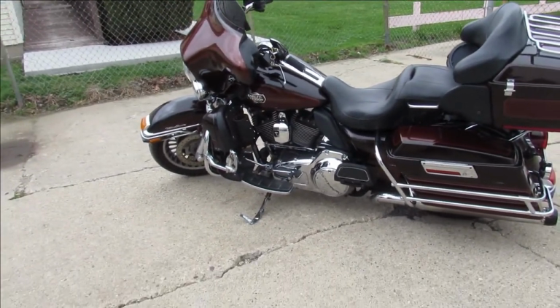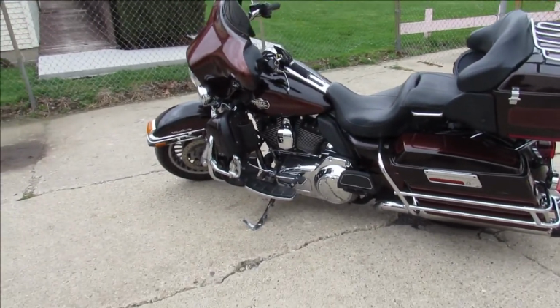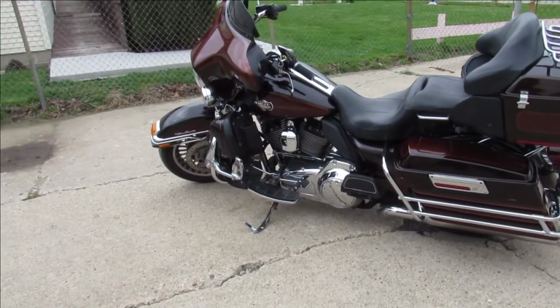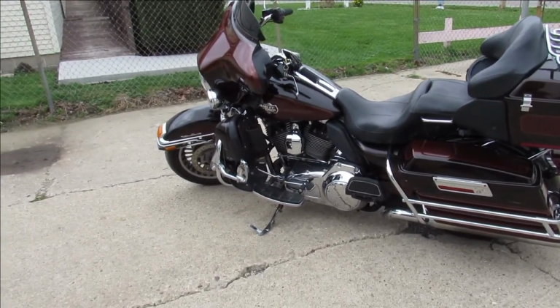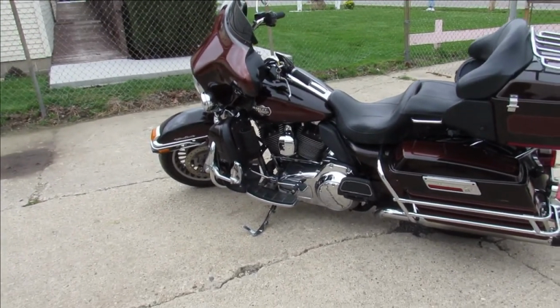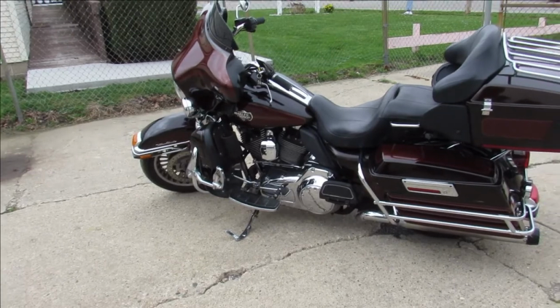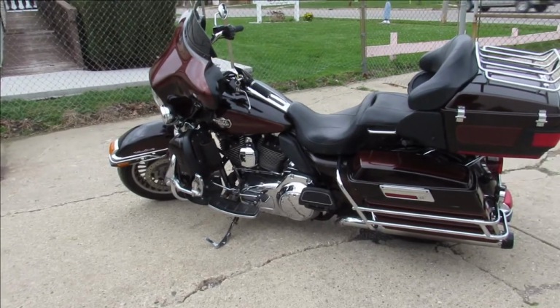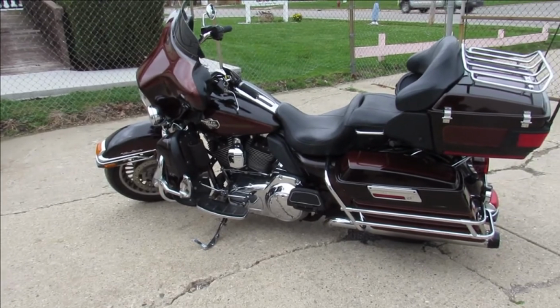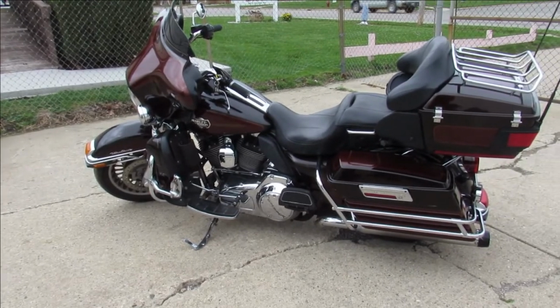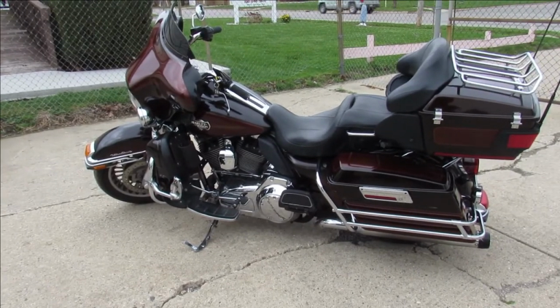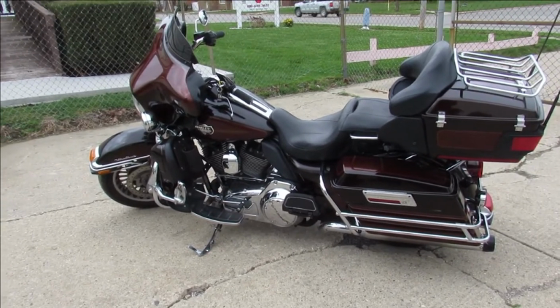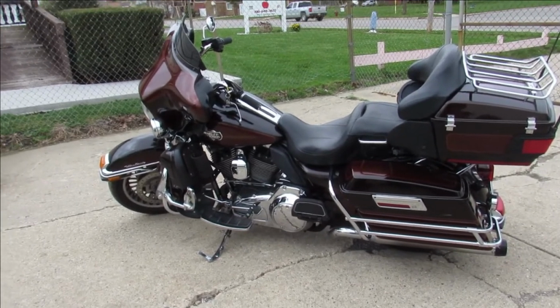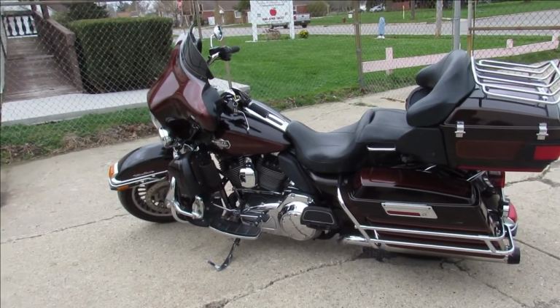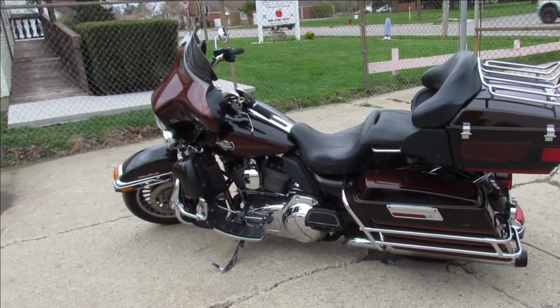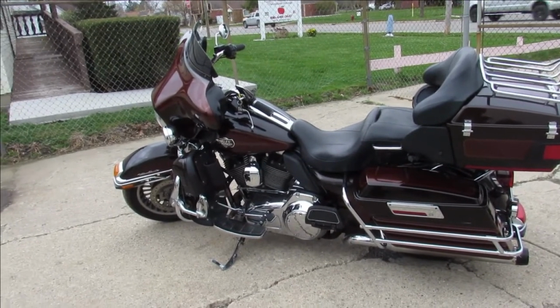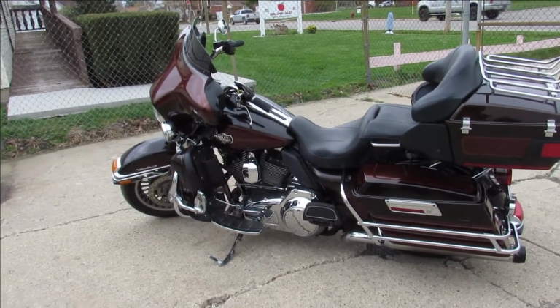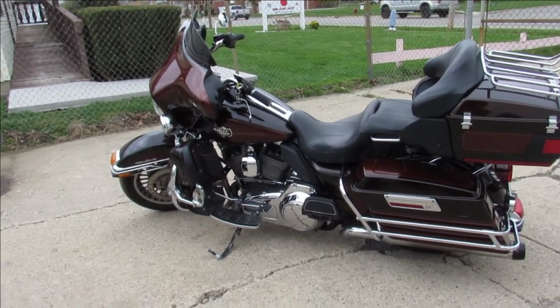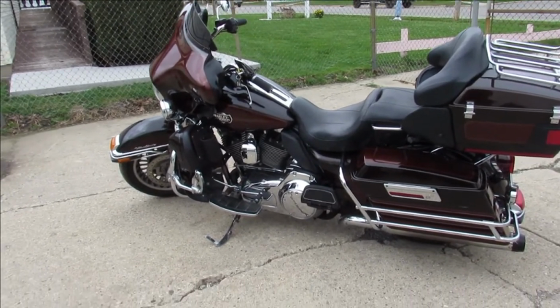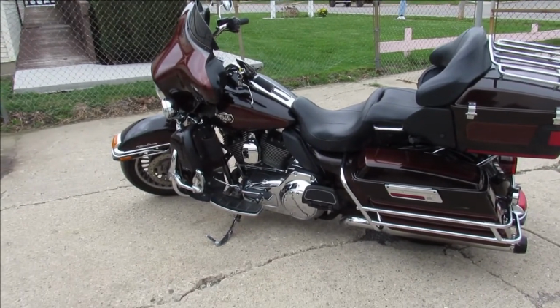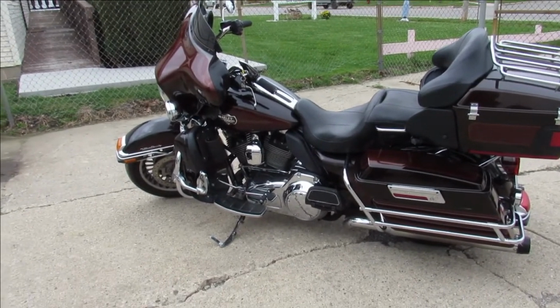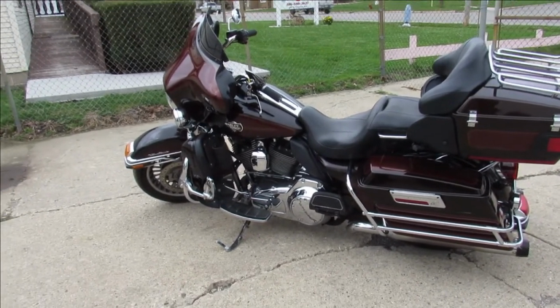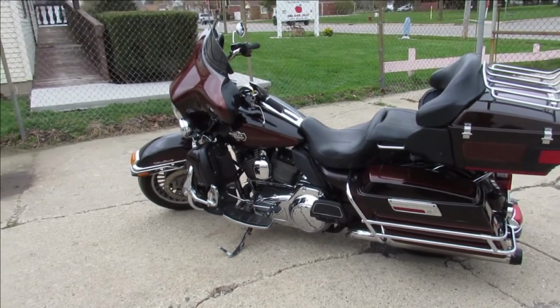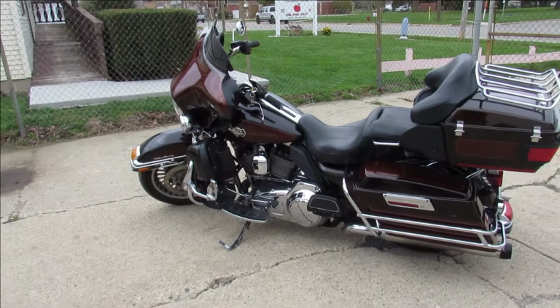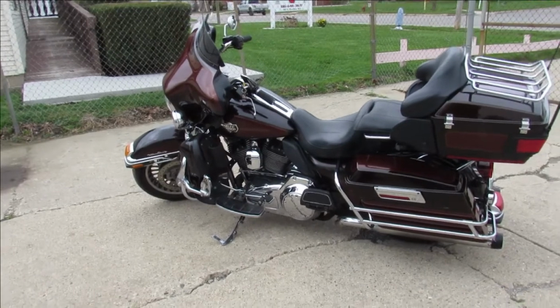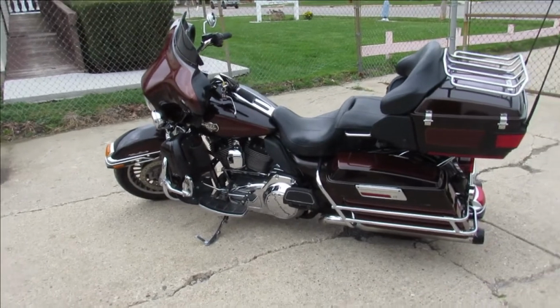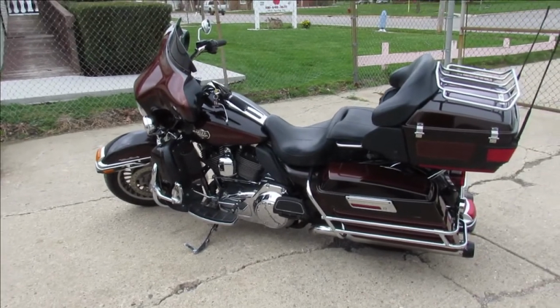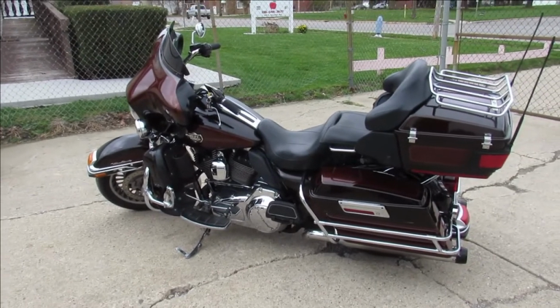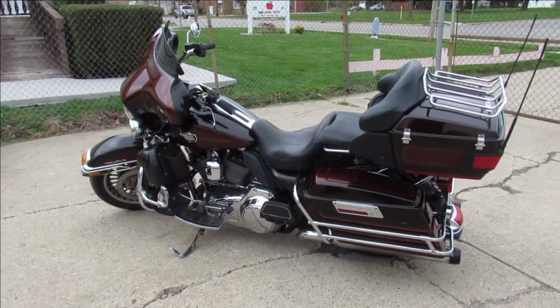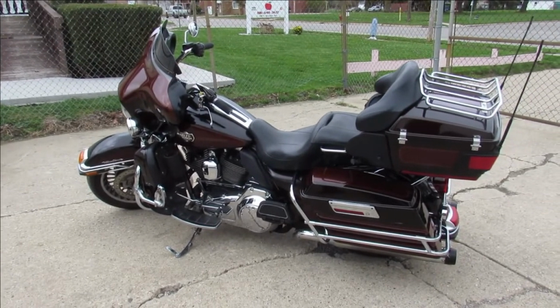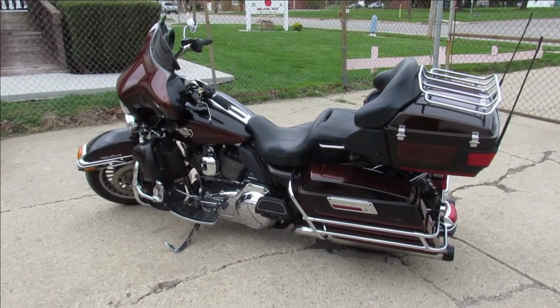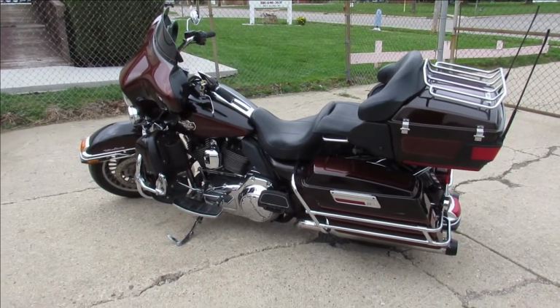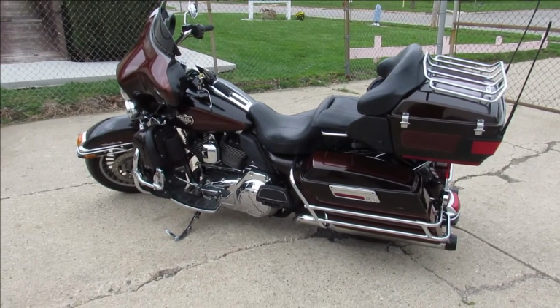It's got the dual Reinhardt exhaust, which sound great. Just been serviced at the dealership, been inspected, all the fluids have been changed. This thing is ready to hit the roads, you guys. Buy with confidence.